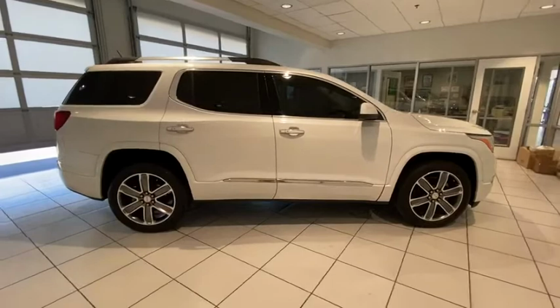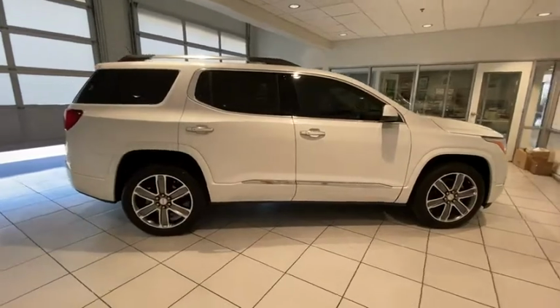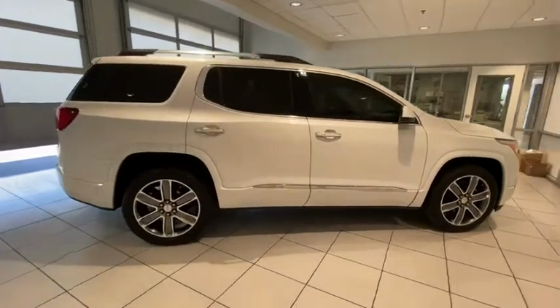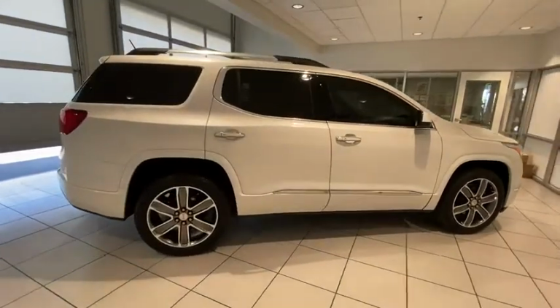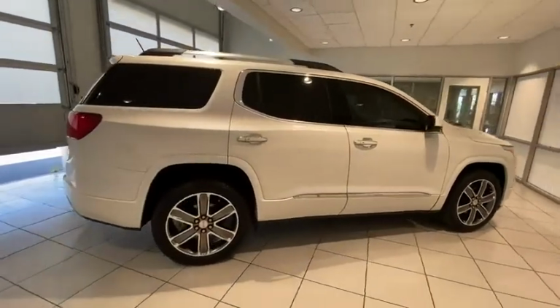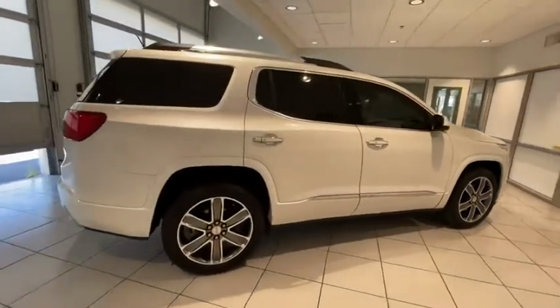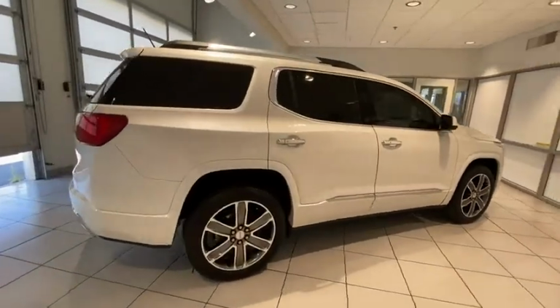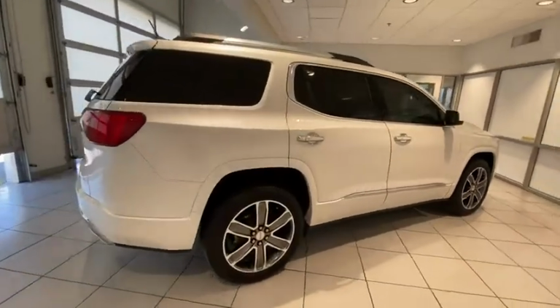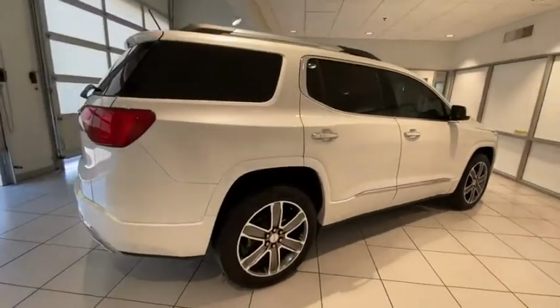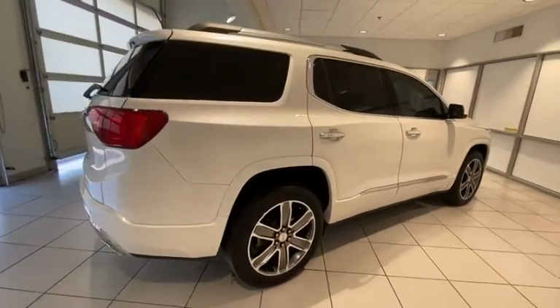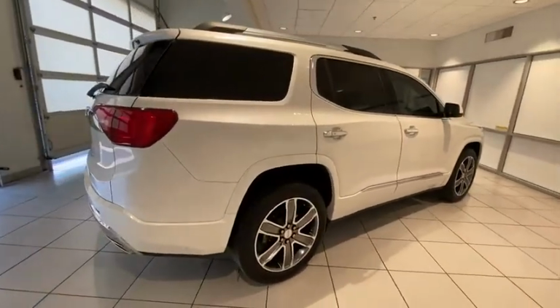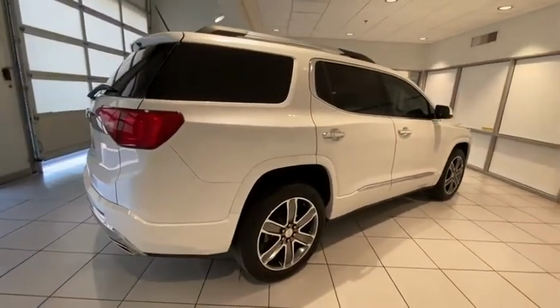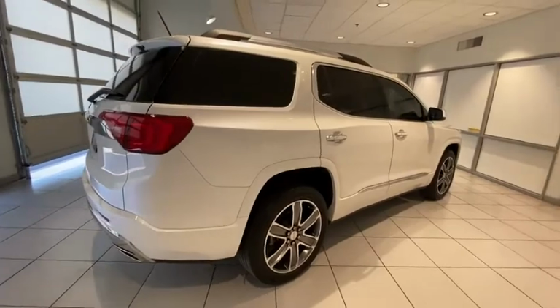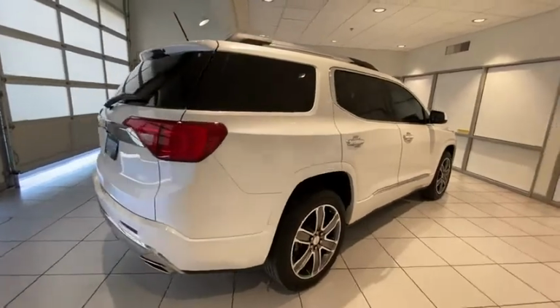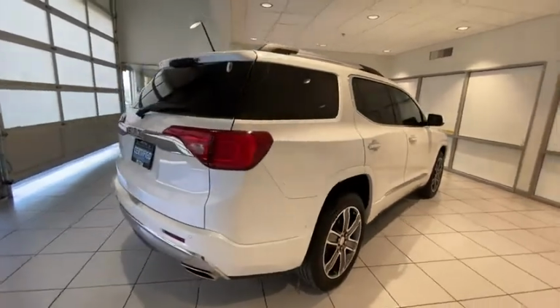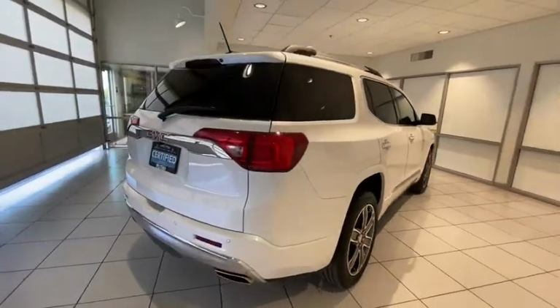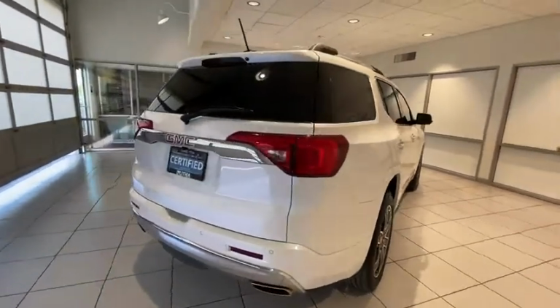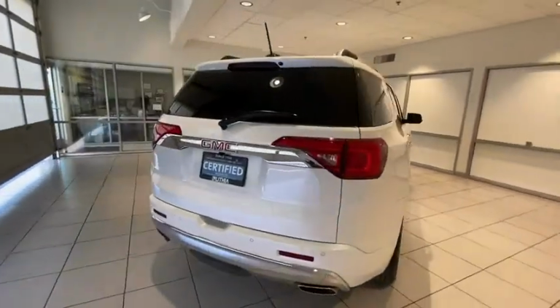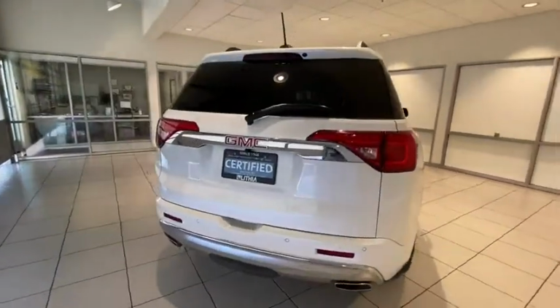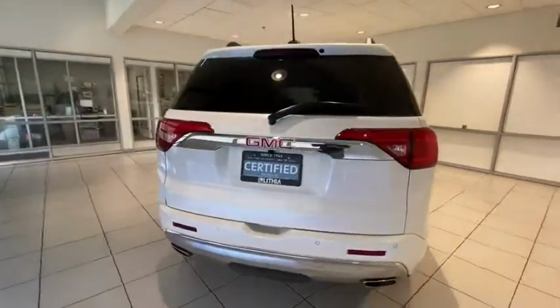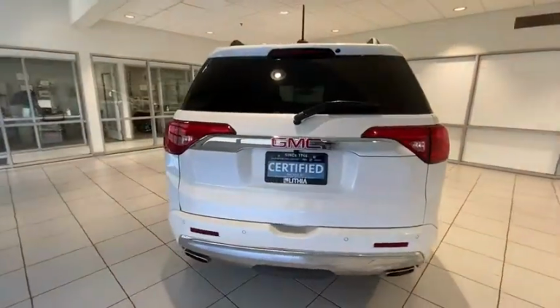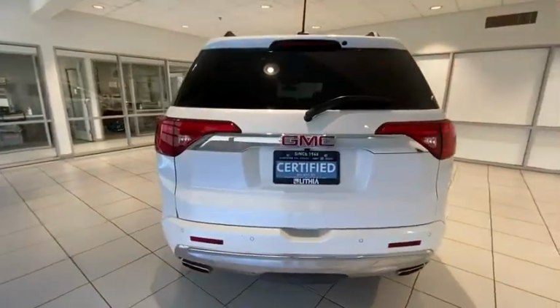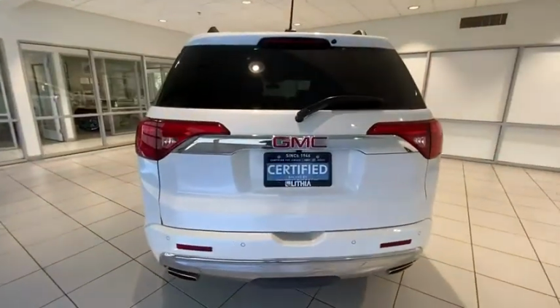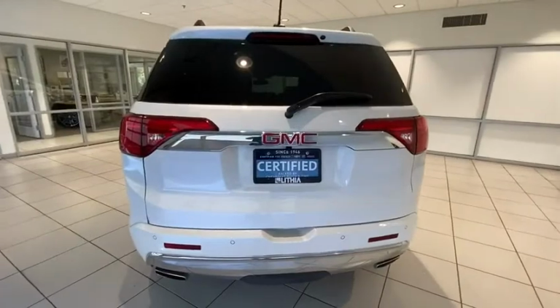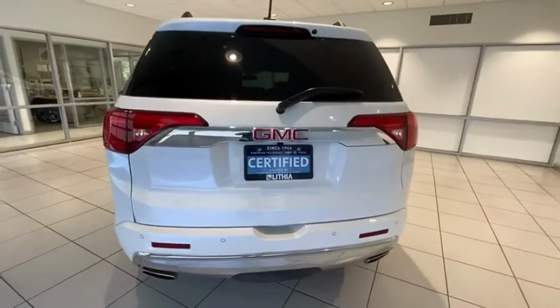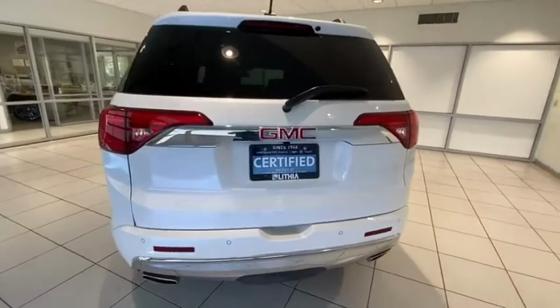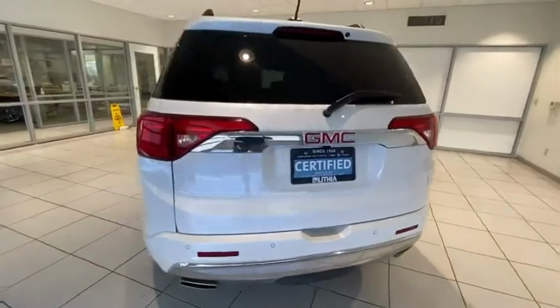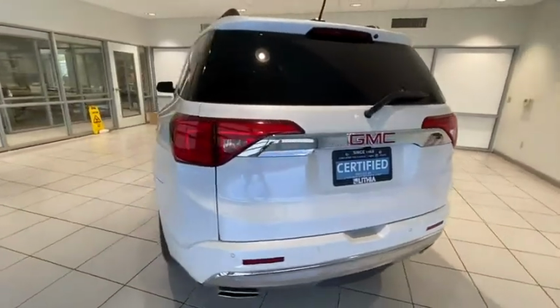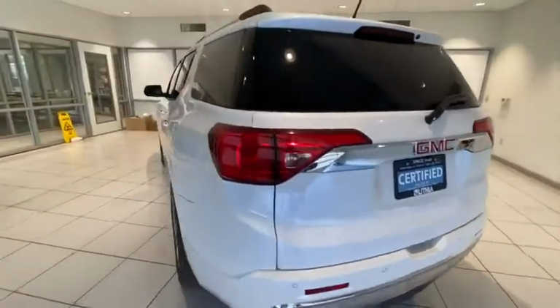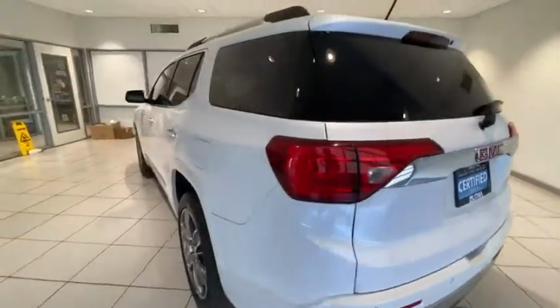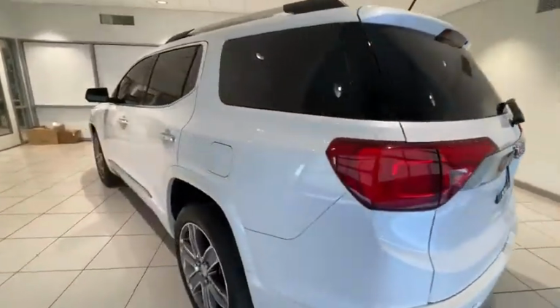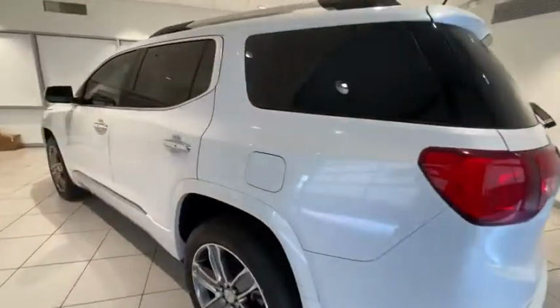This vehicle has less than 40,000 miles. Here are some of this vehicle's great options: all-wheel drive, power liftgate, power passenger seat, keyless entry, navigation system, third-row seat, remote engine start, backup camera.